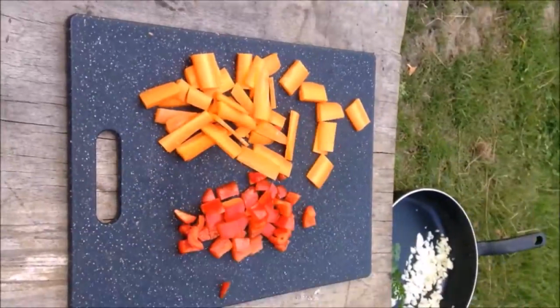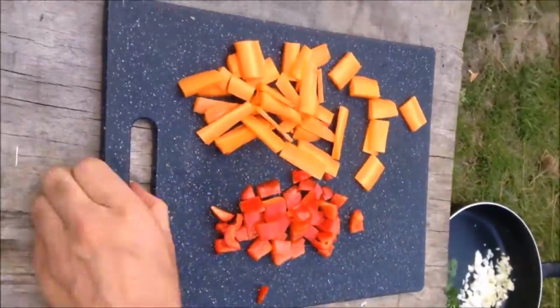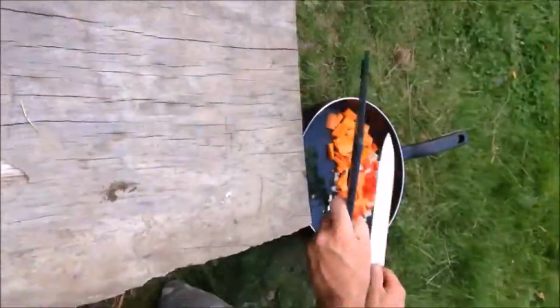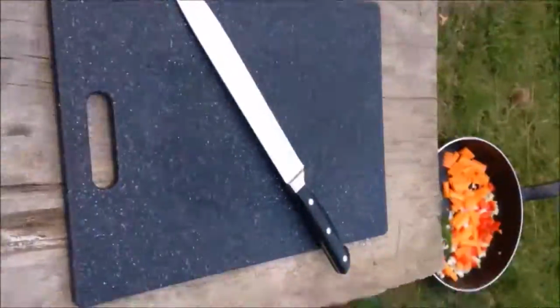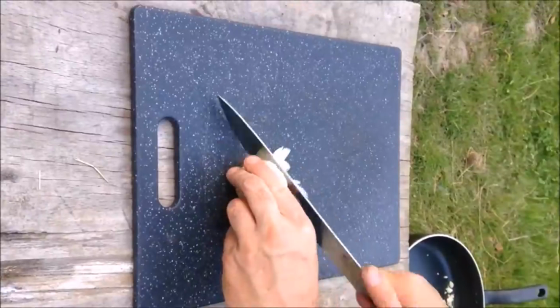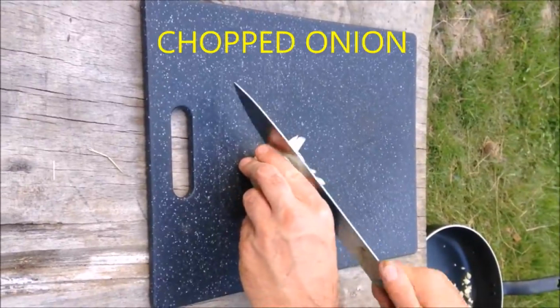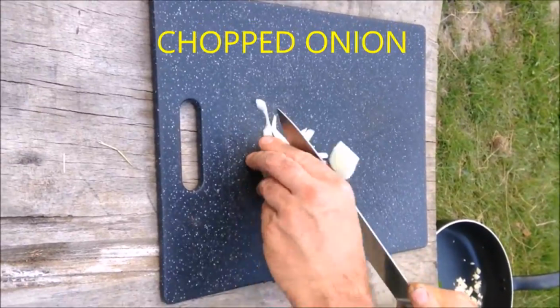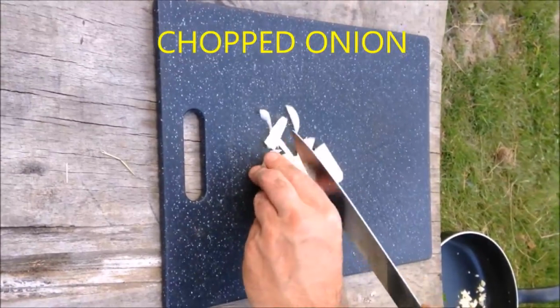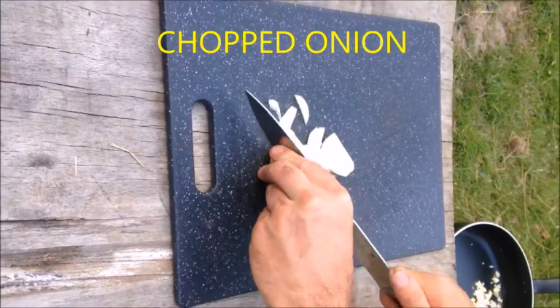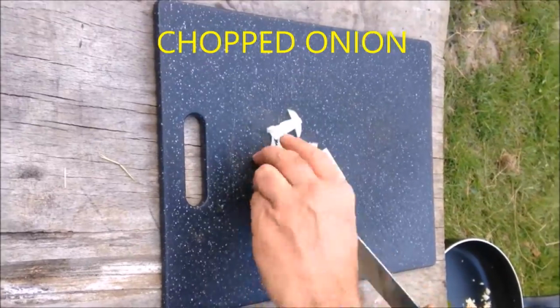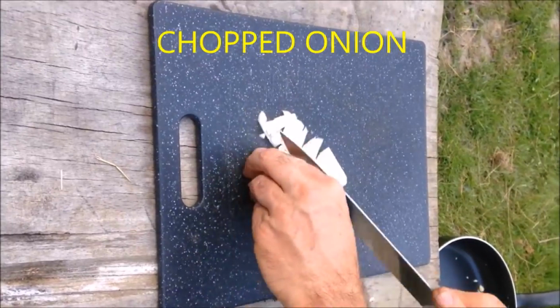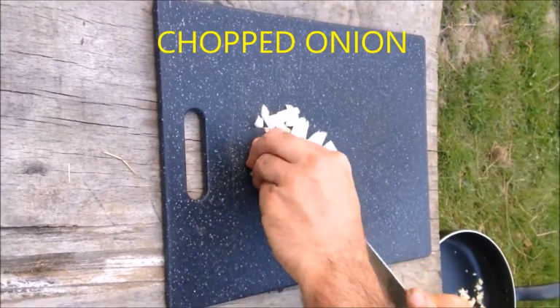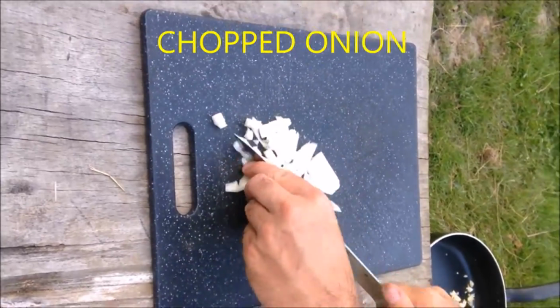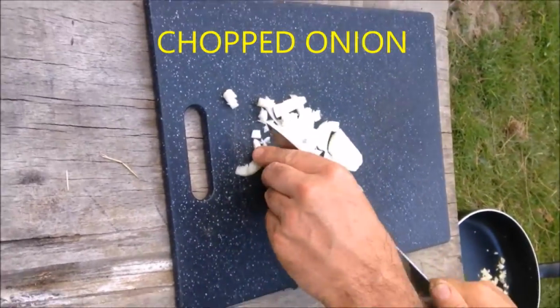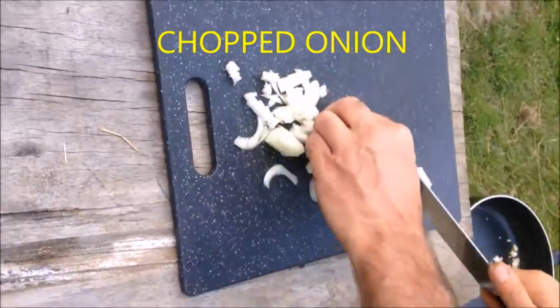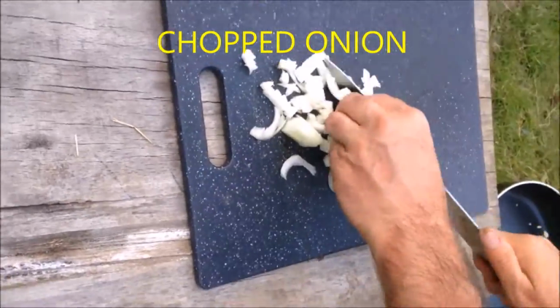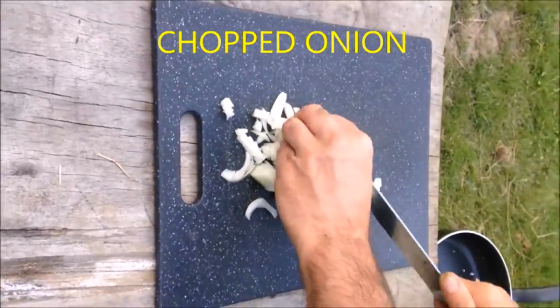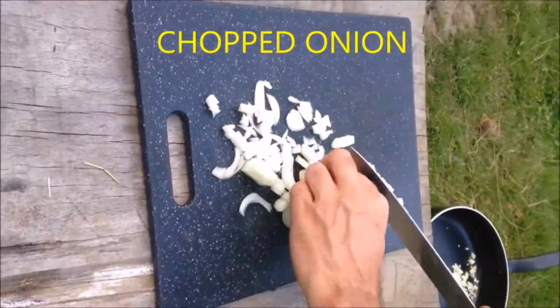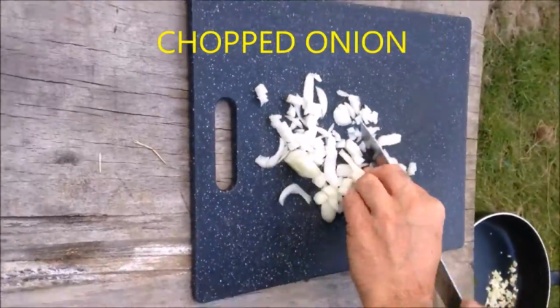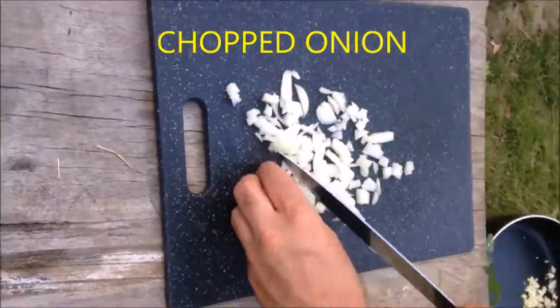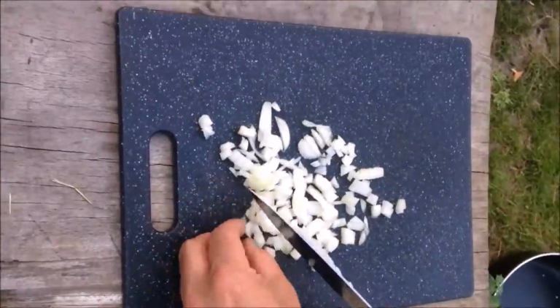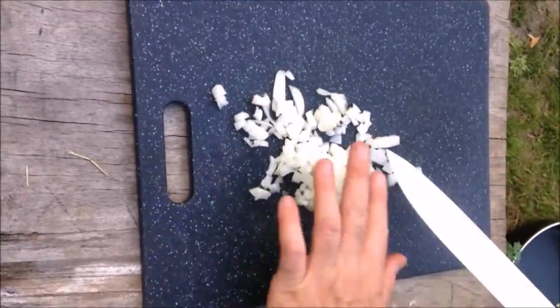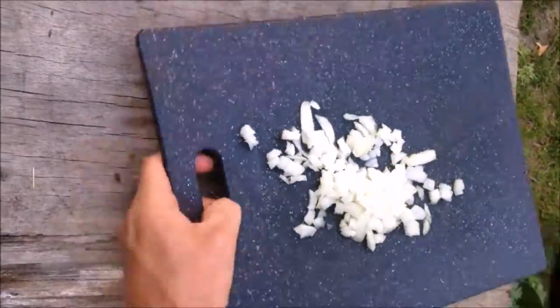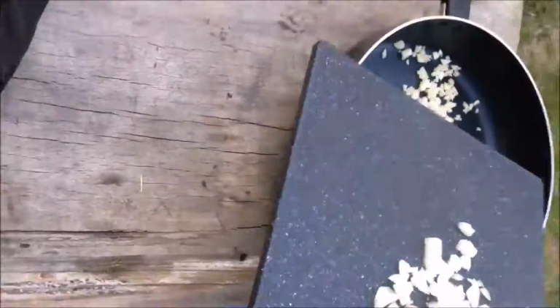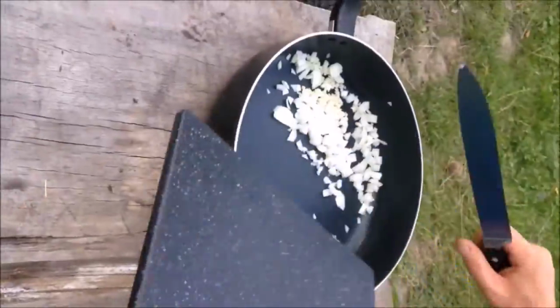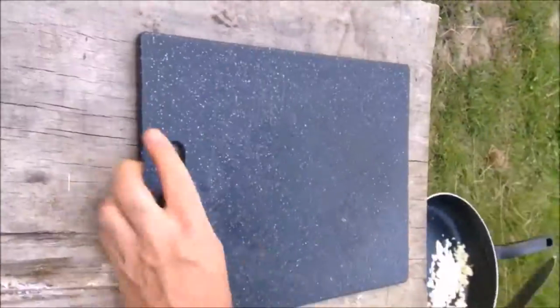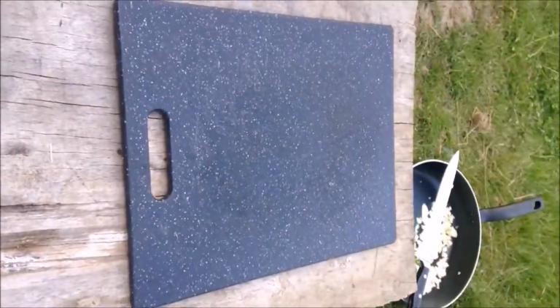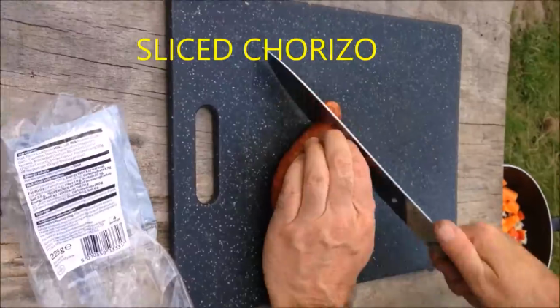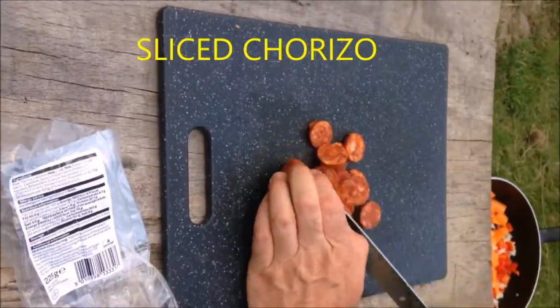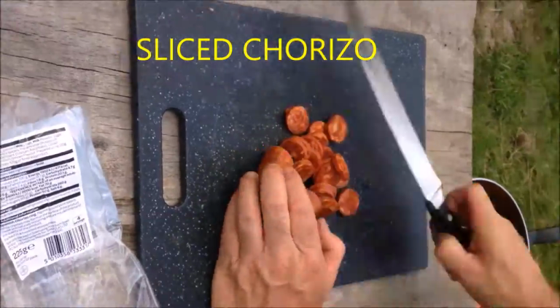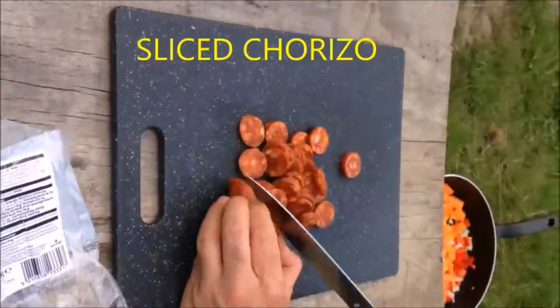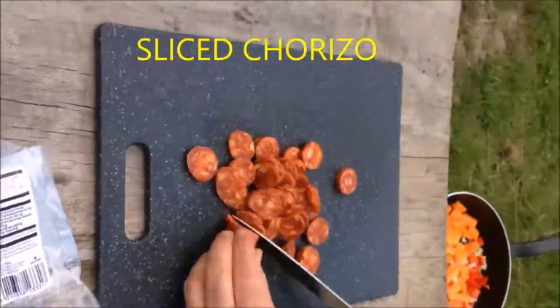Any veggies you like — I chopped up some broccoli and put it in at the end, some little beans. There's onion too. Next up we've got our chorizo, which is great because it takes the place of having to bring a whole heap of herbs and spices with you.